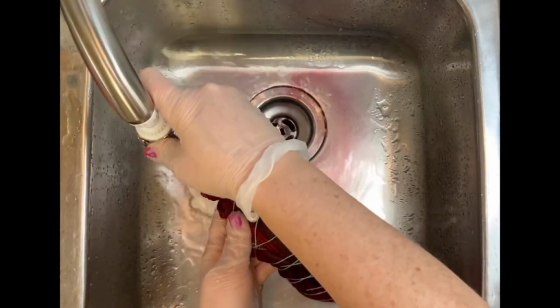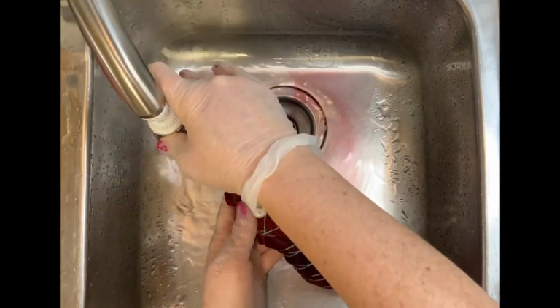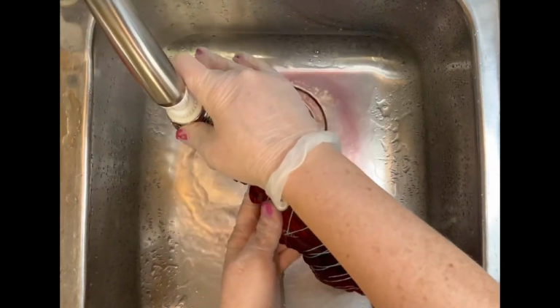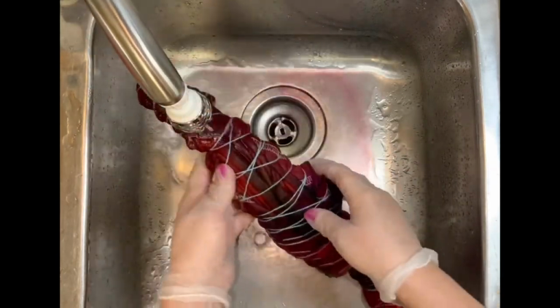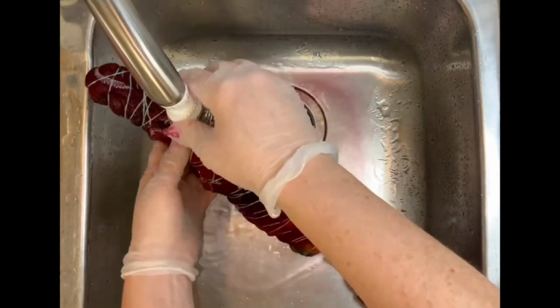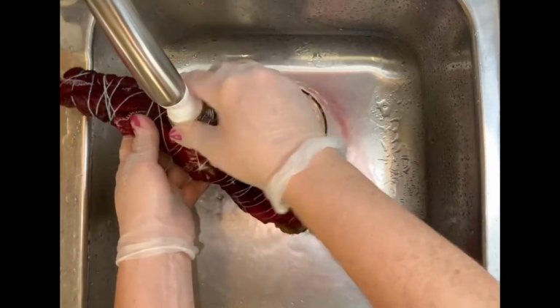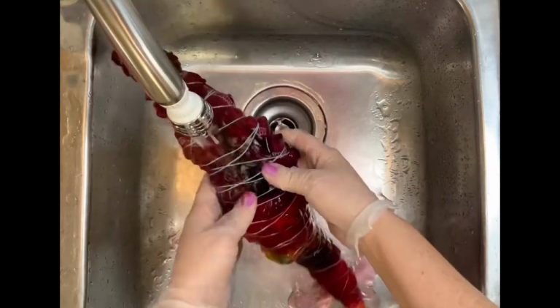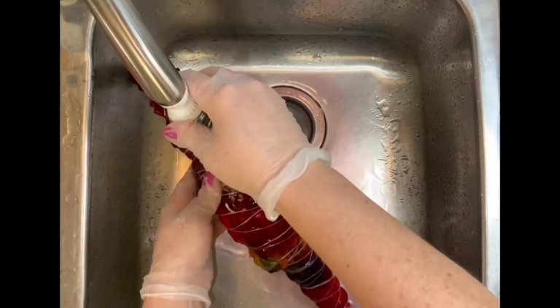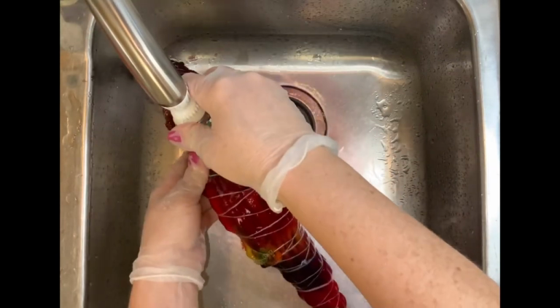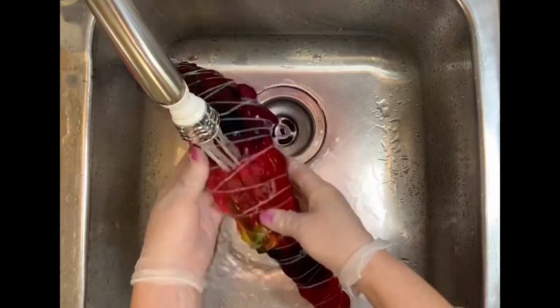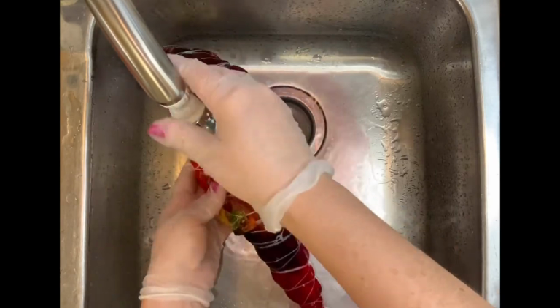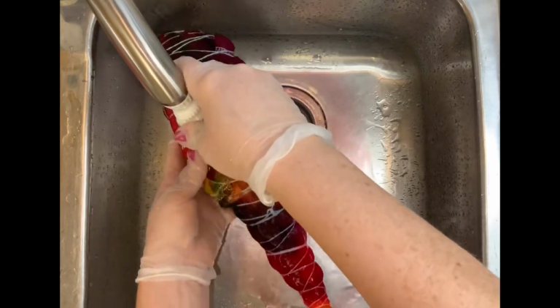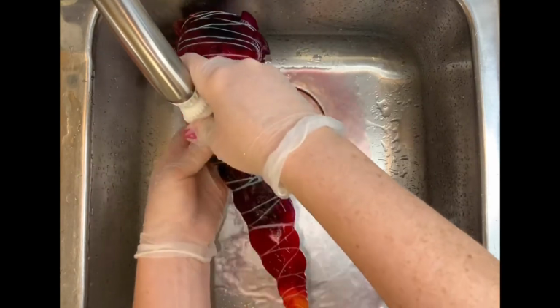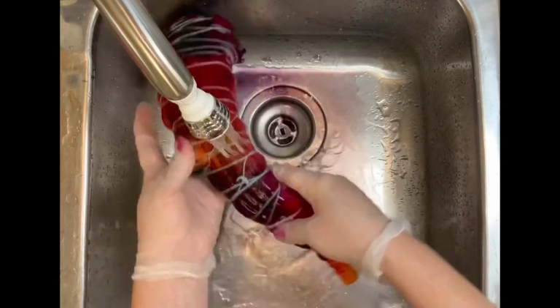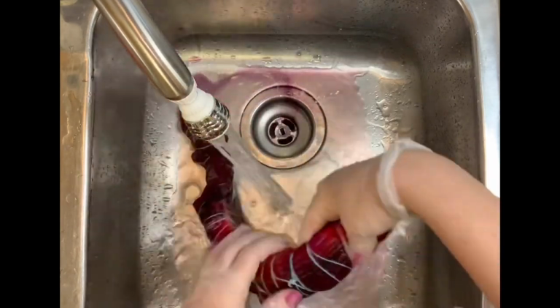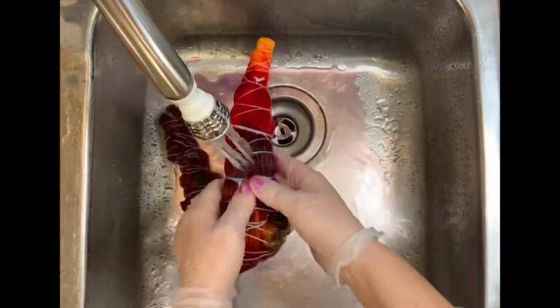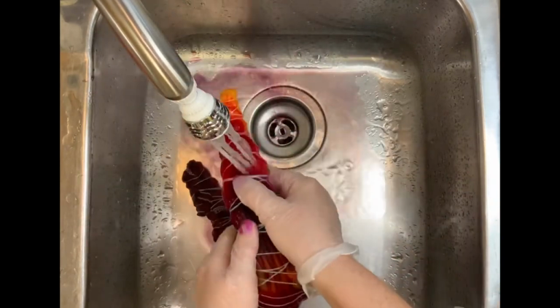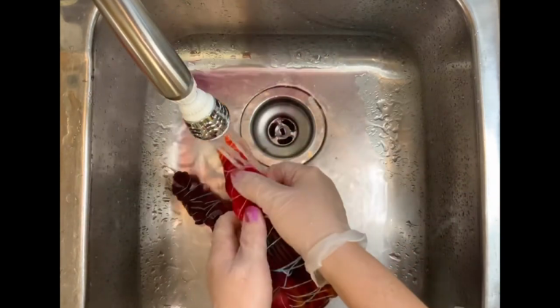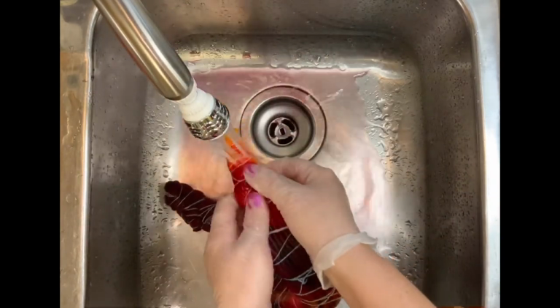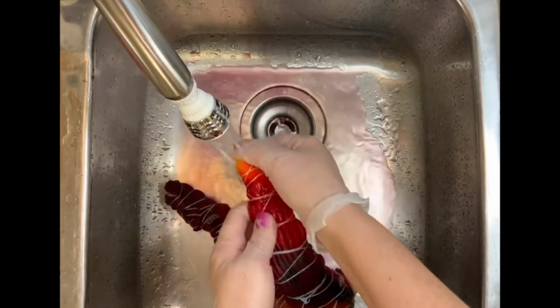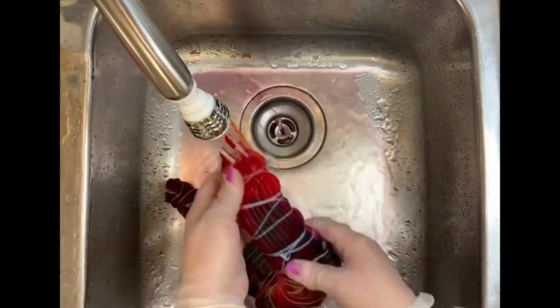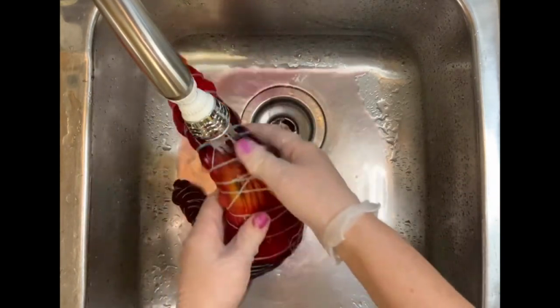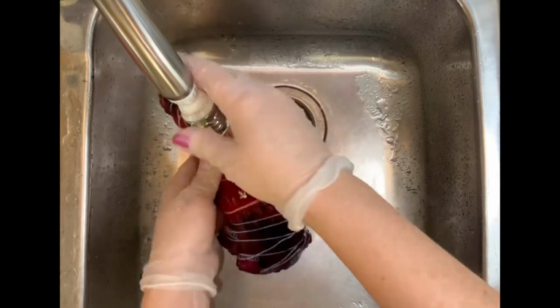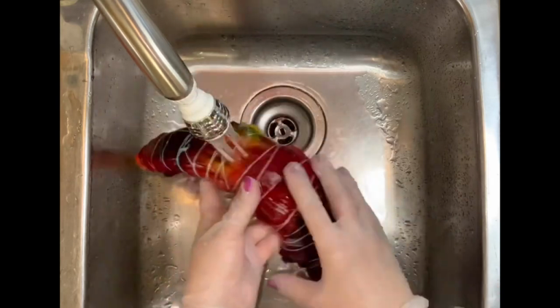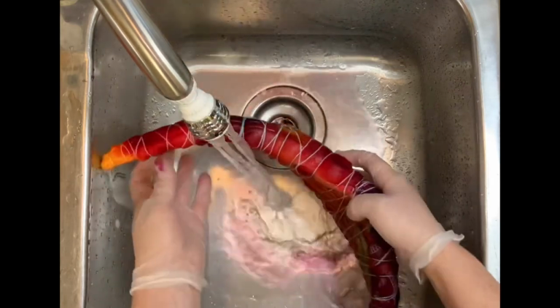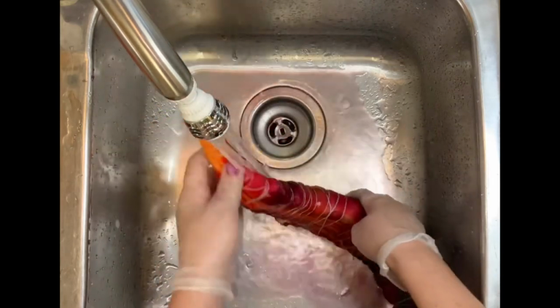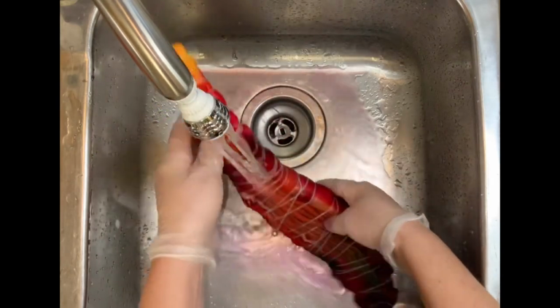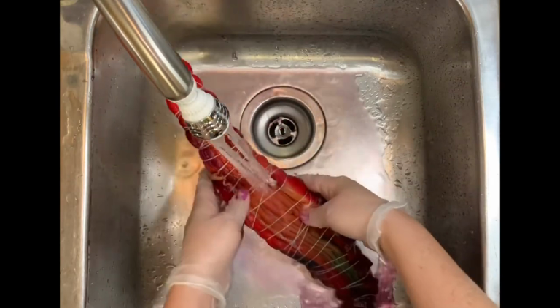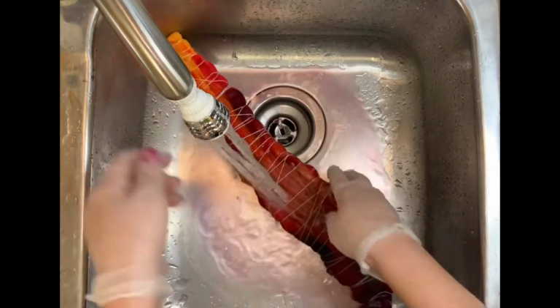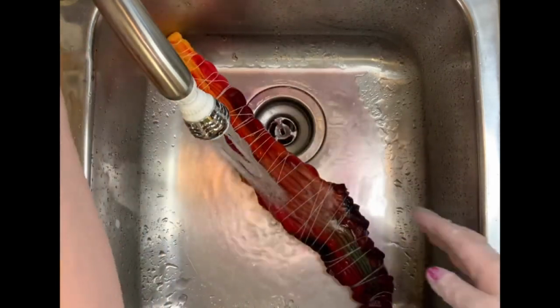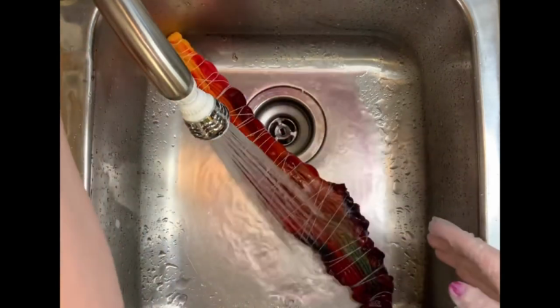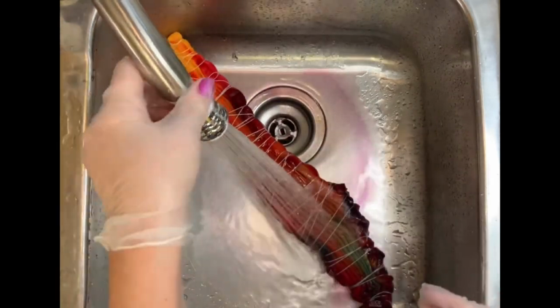I'll use a hot water cycle with textile detergent, and then I'll finish up with another hot water cycle using mill soft to bring softness back to the shirt. Then I'll dry it and we'll come back and see the results.